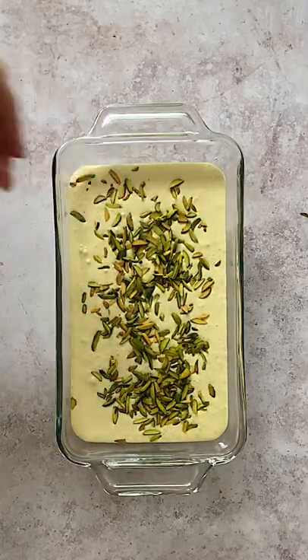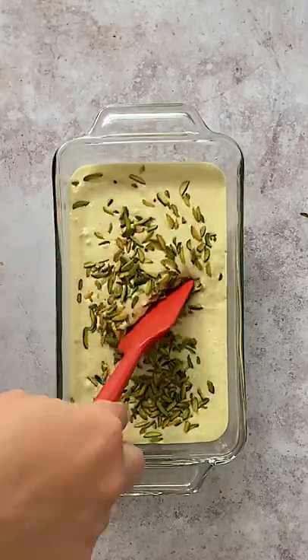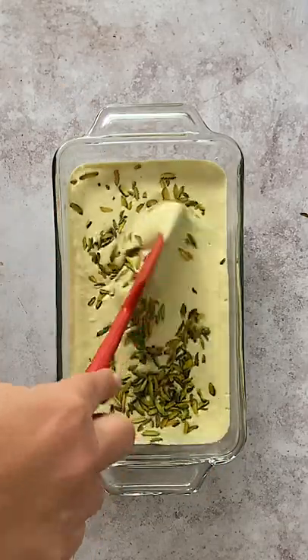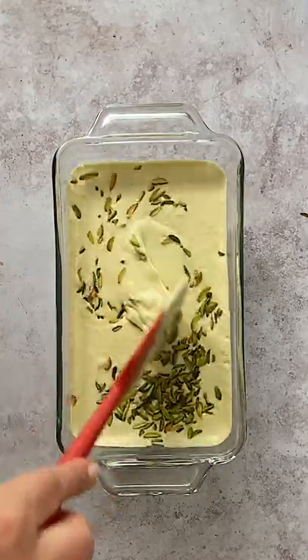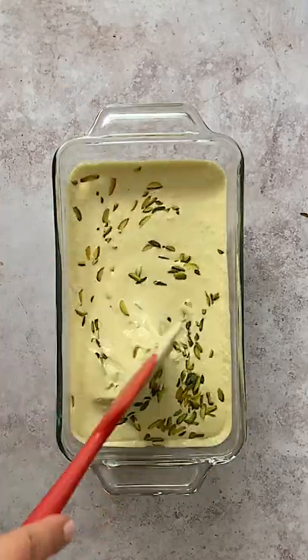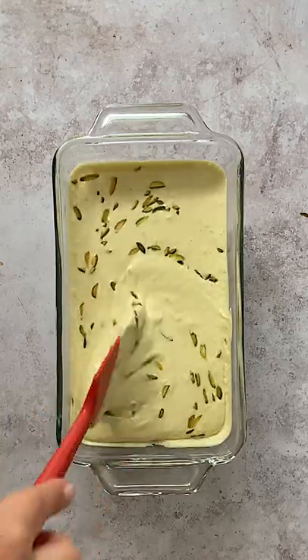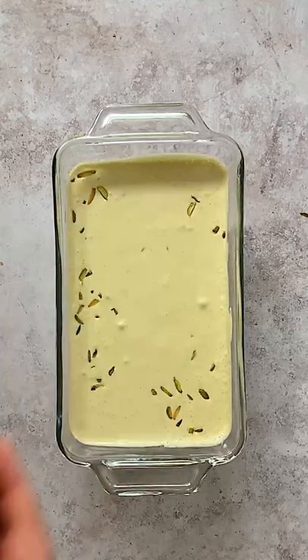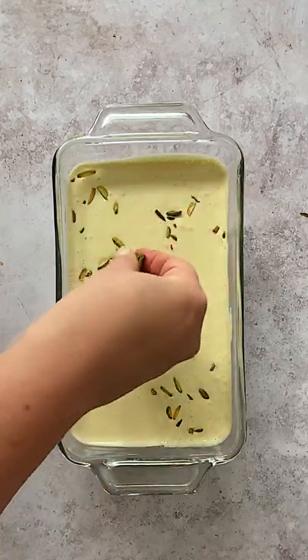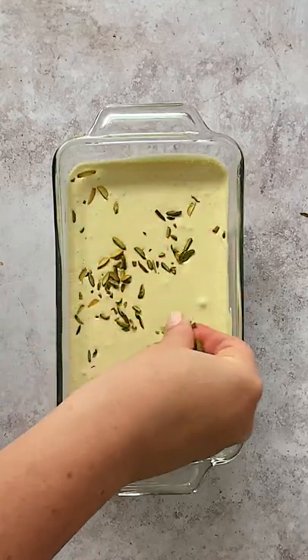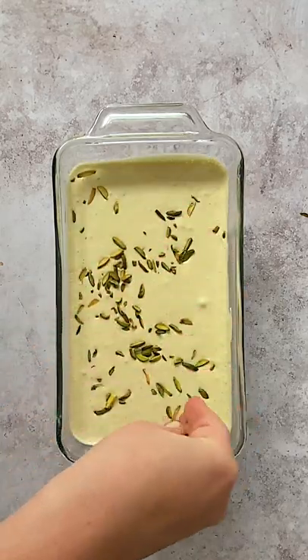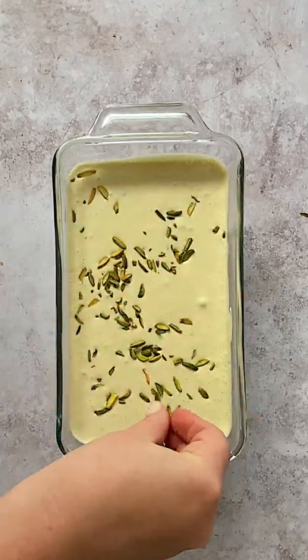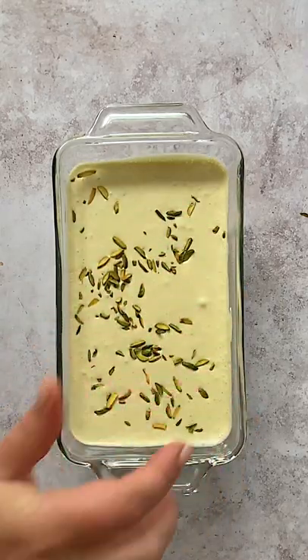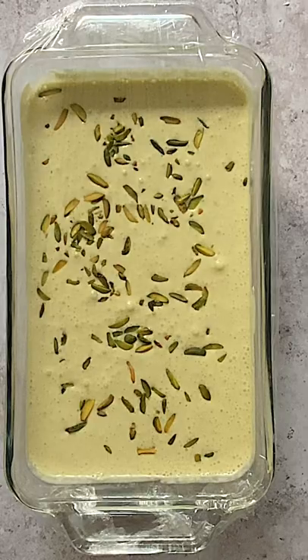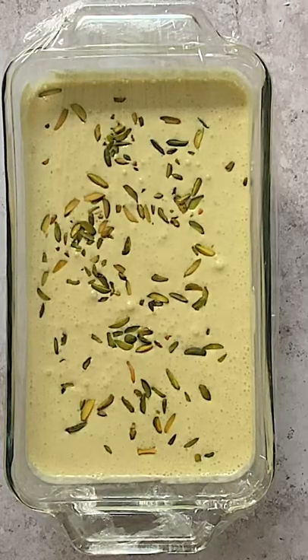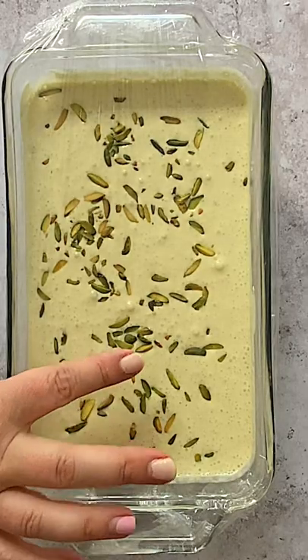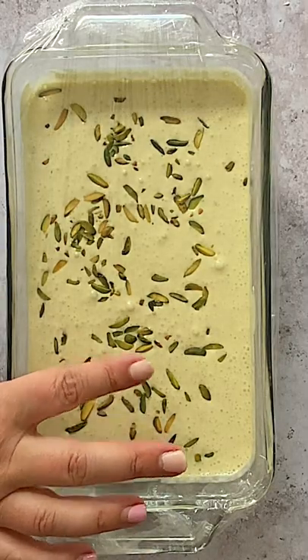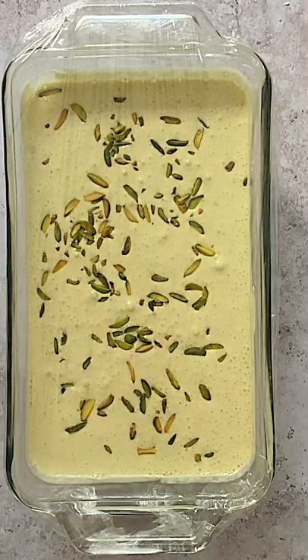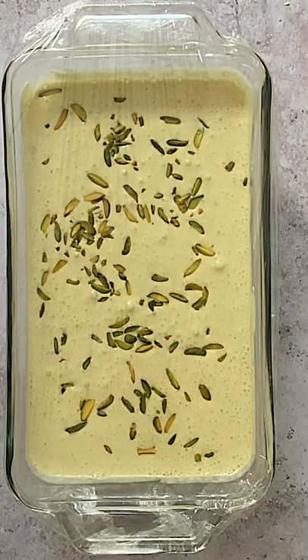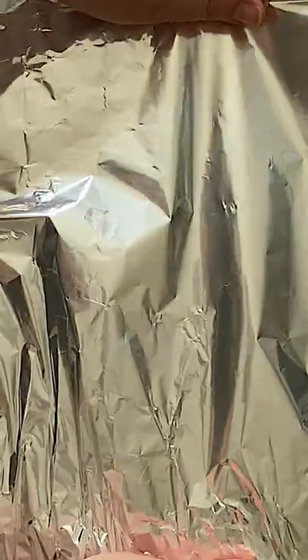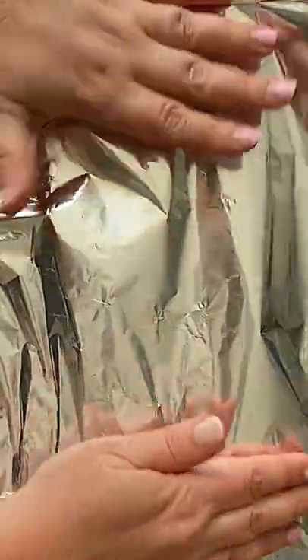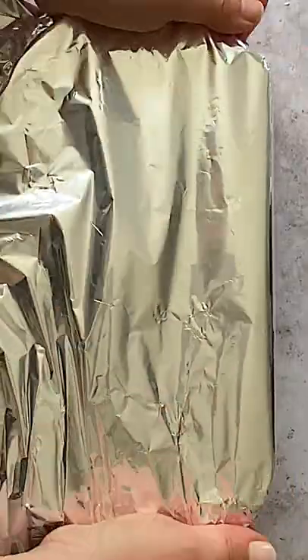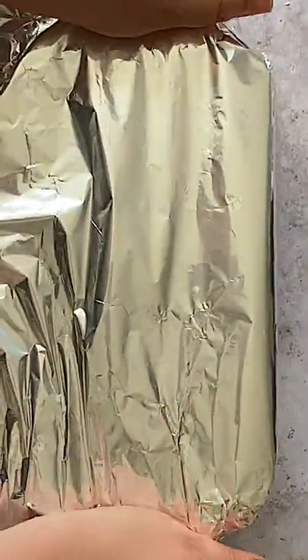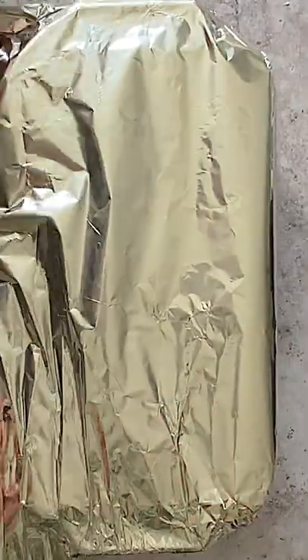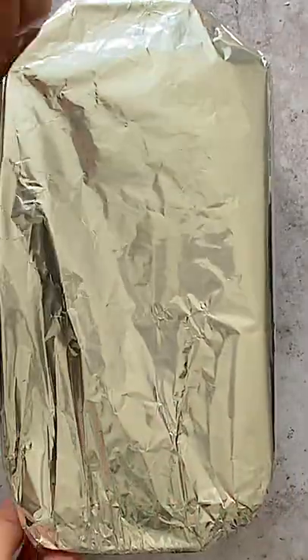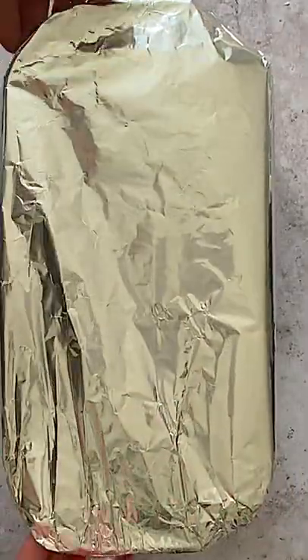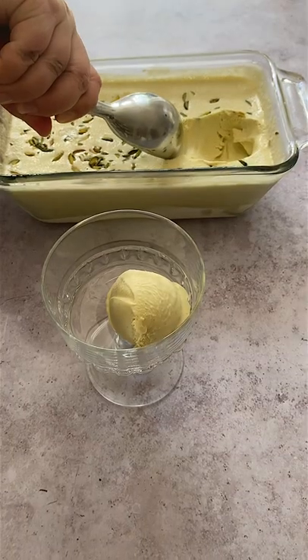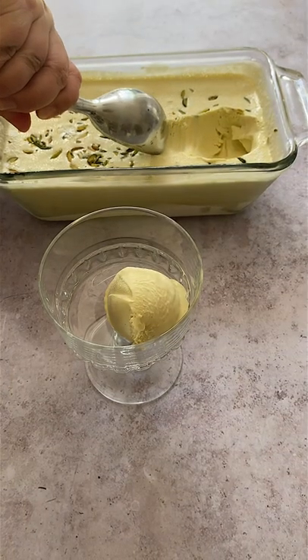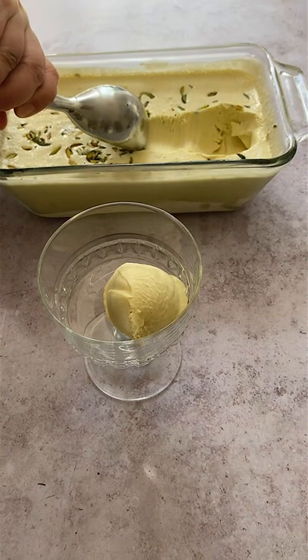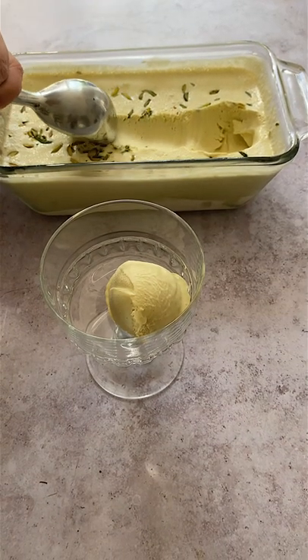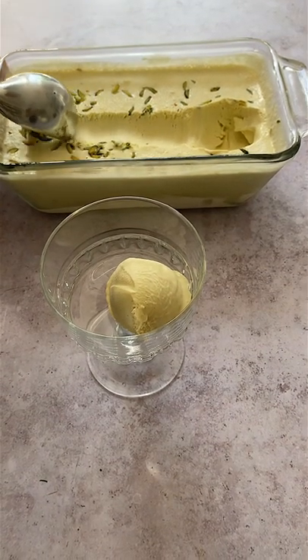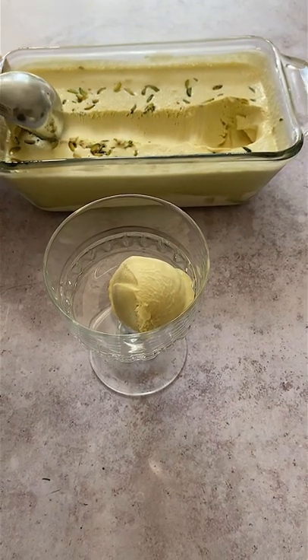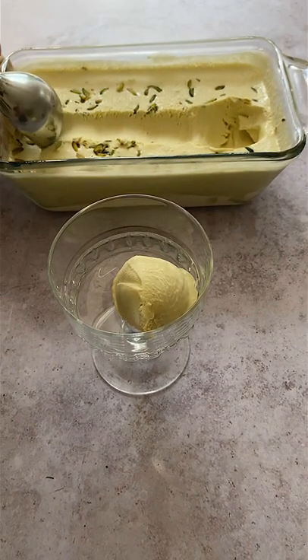Just mix together heavy cream, sweetened condensed milk, pistachio crema, and a pinch of salt, then freeze. Do mix in toasted chopped pistachios — they add a nice texture and extra flavor to this ice cream.